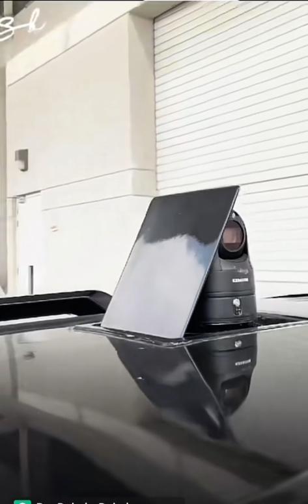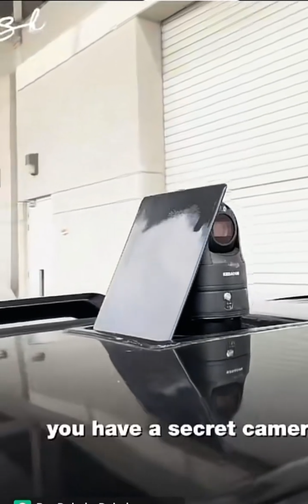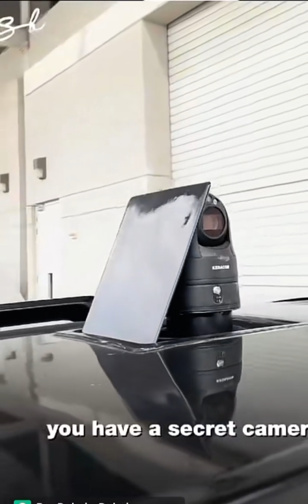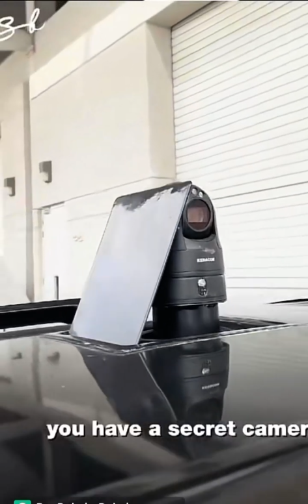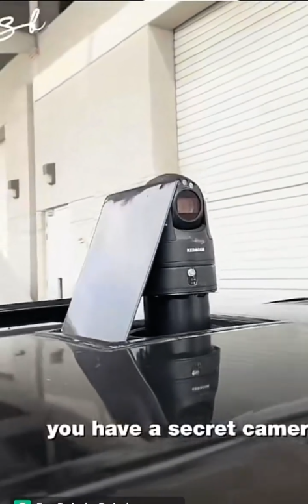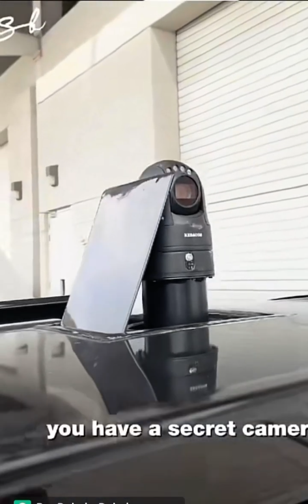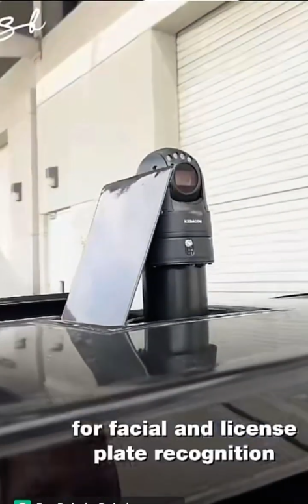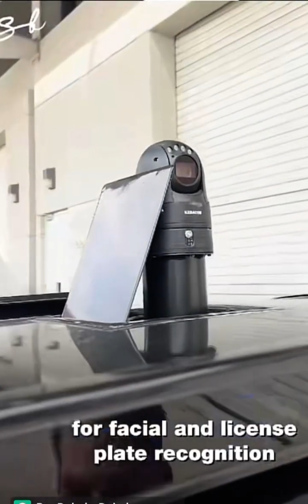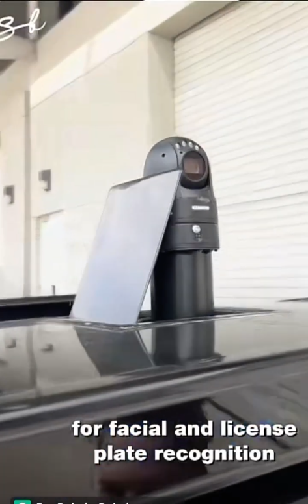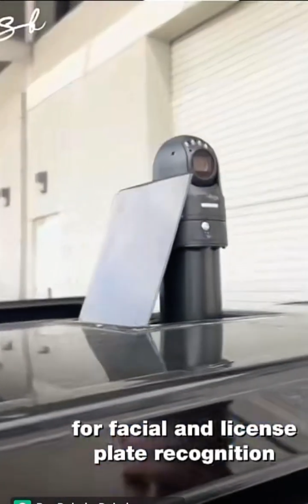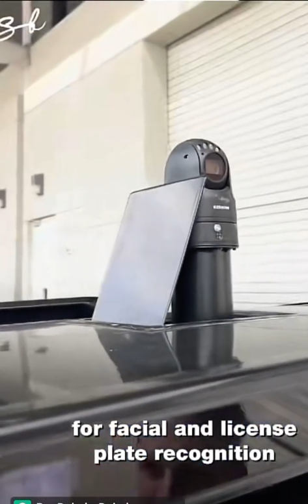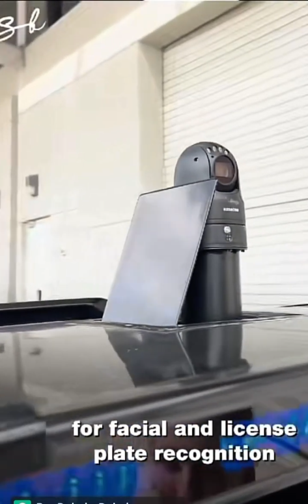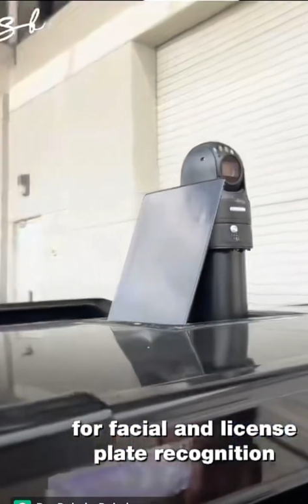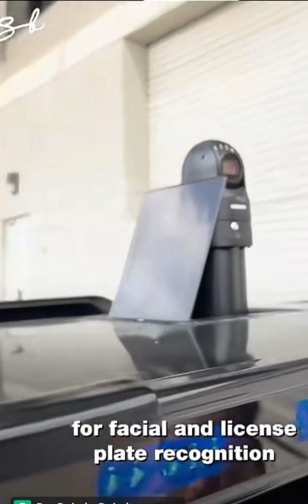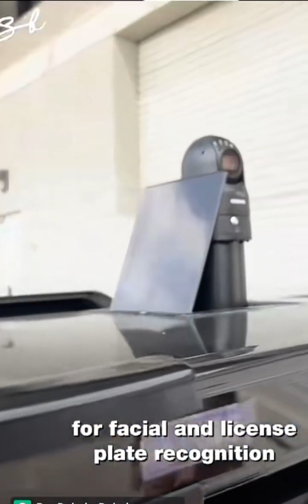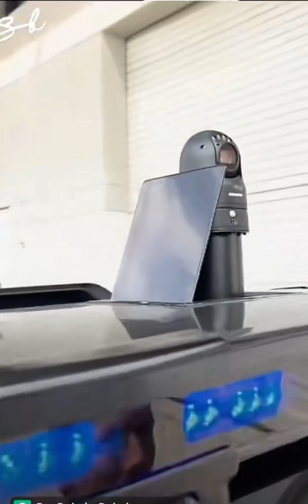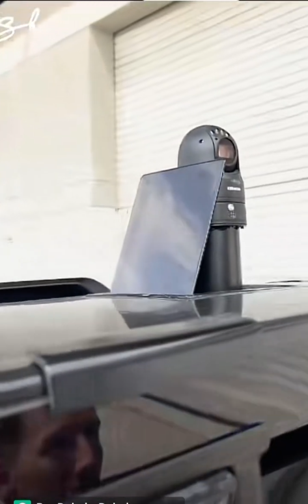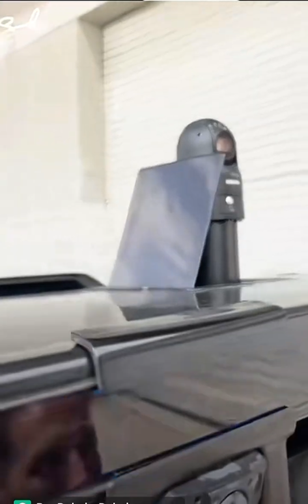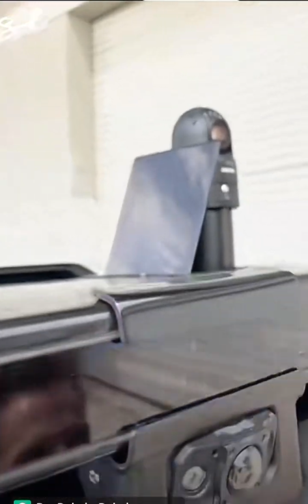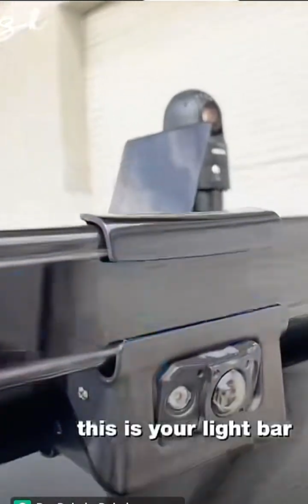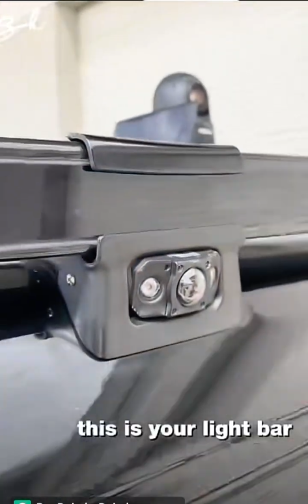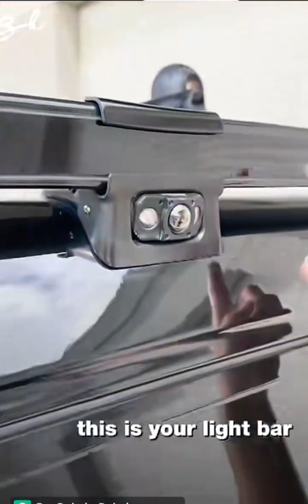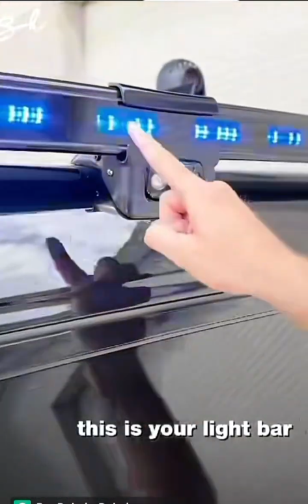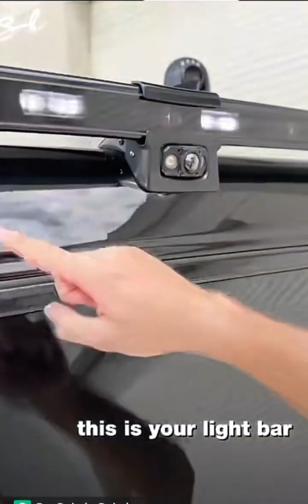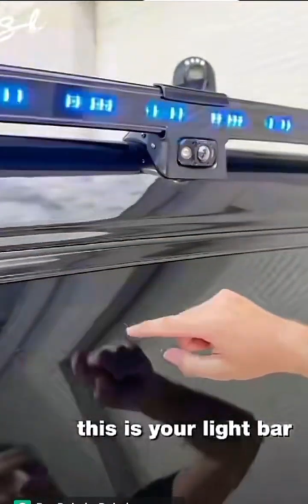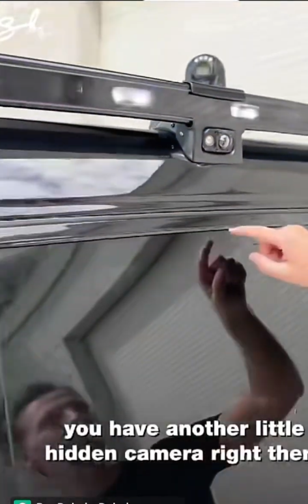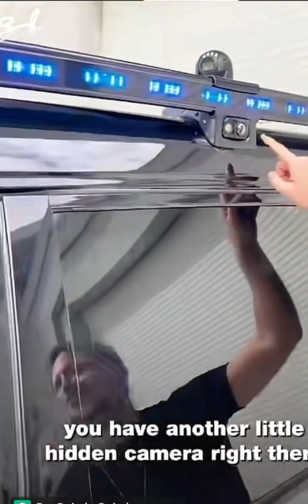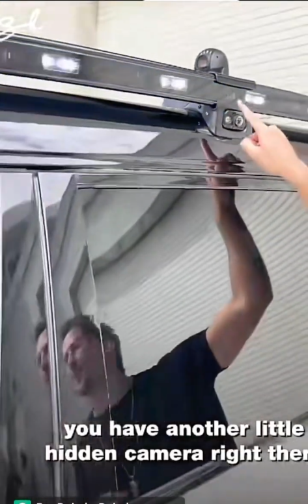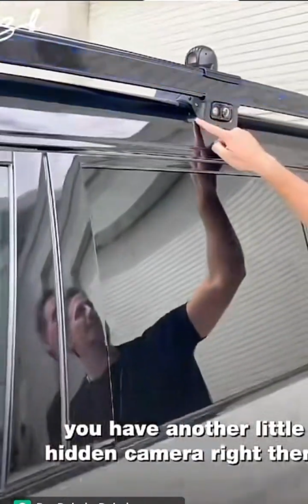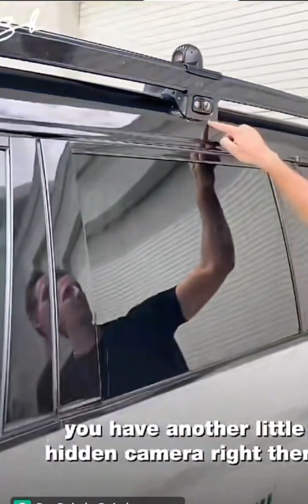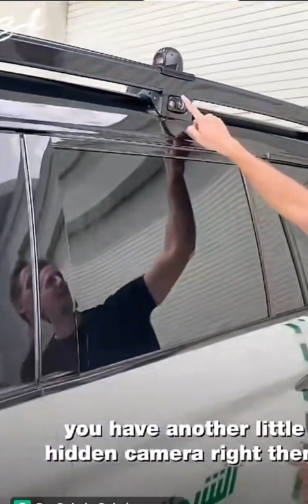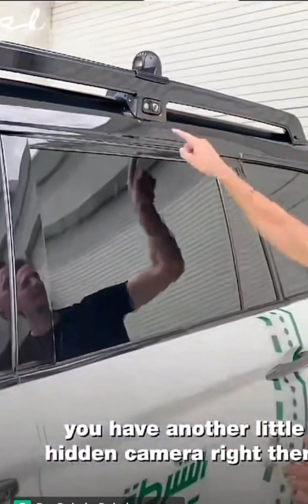You have a secret camera for facial and license plate recognition. This is your light bar. You have another little hidden camera right there.